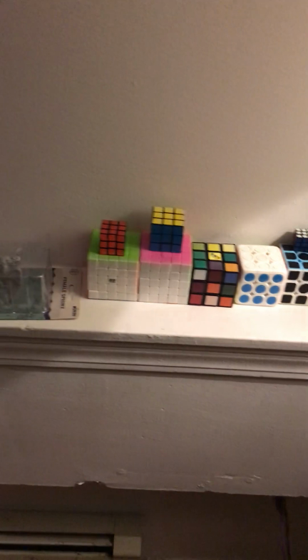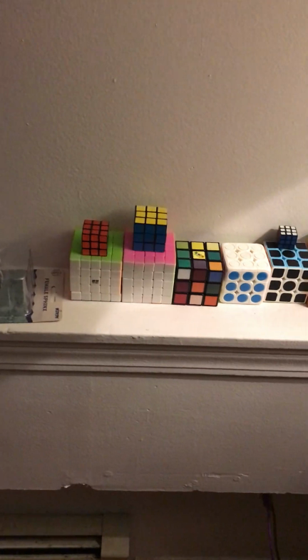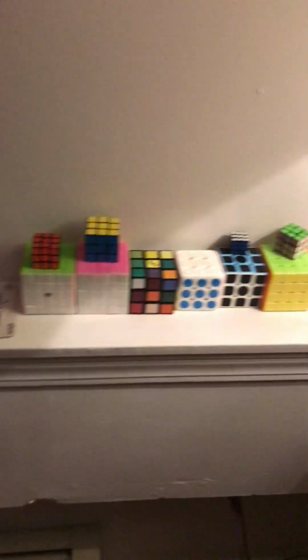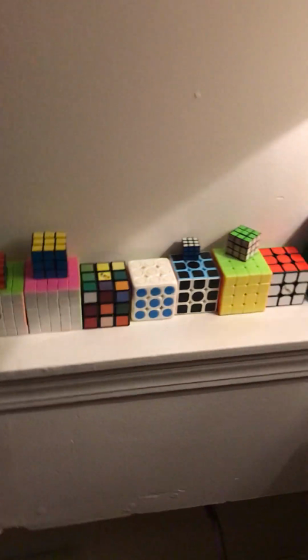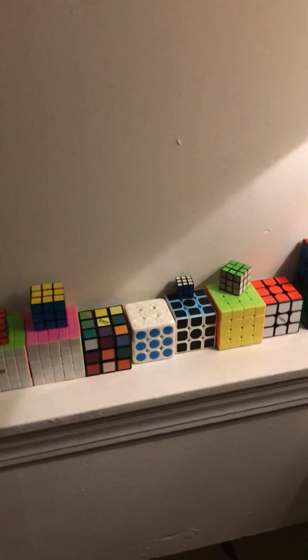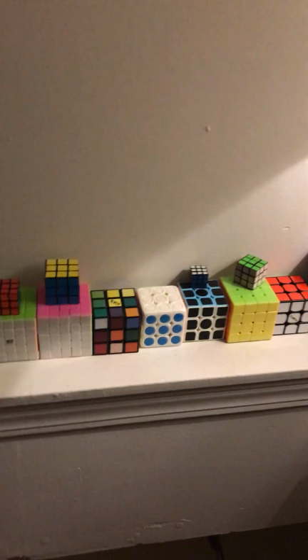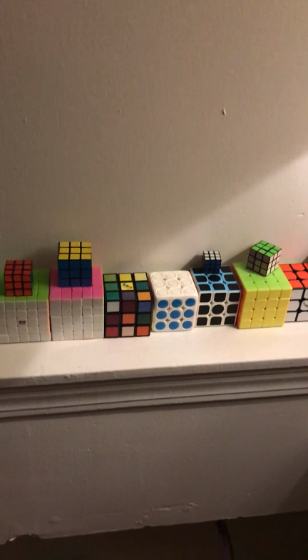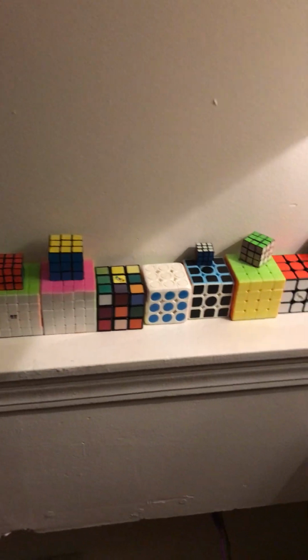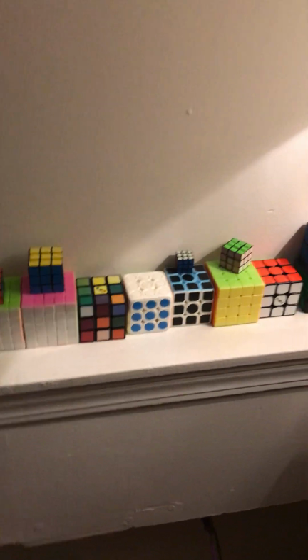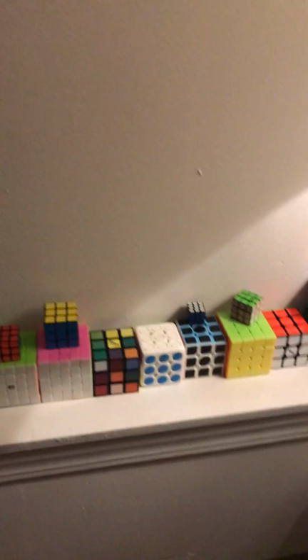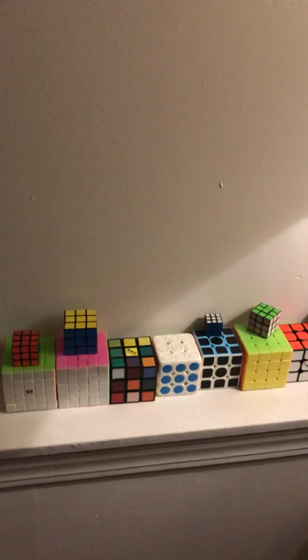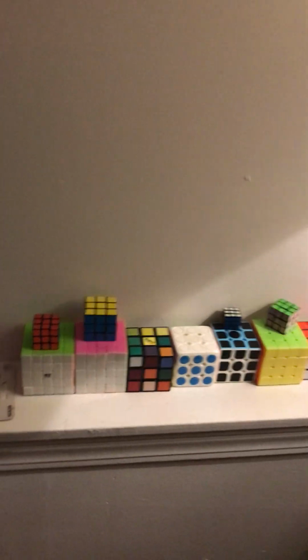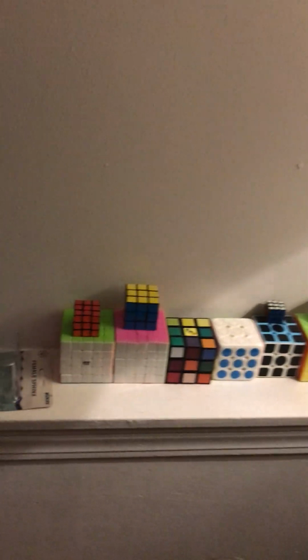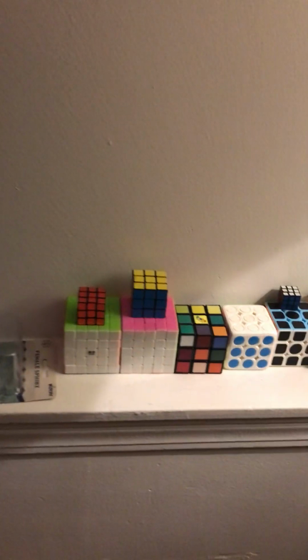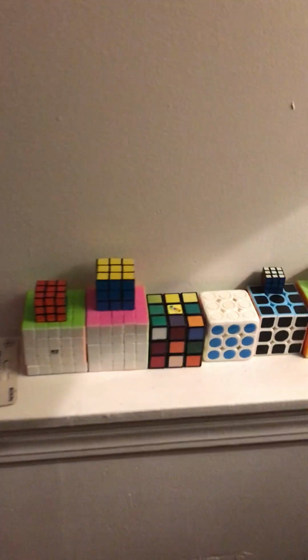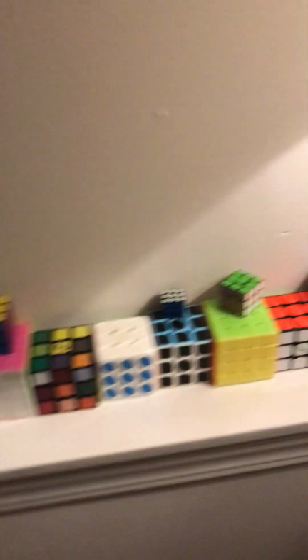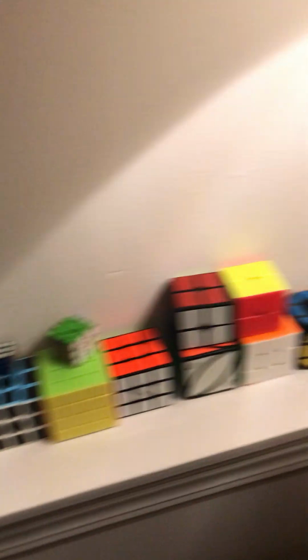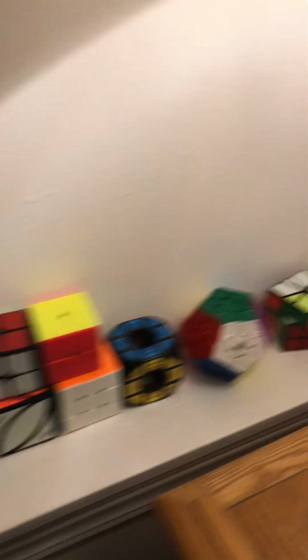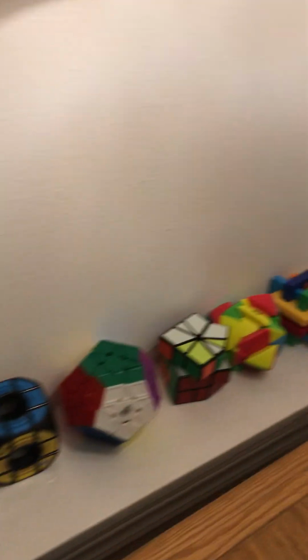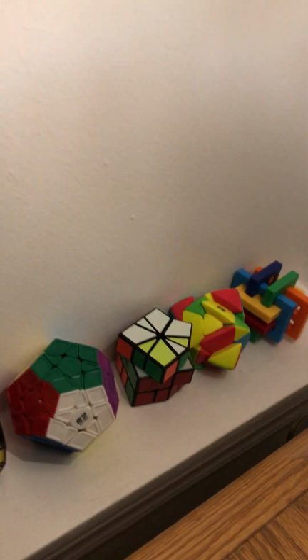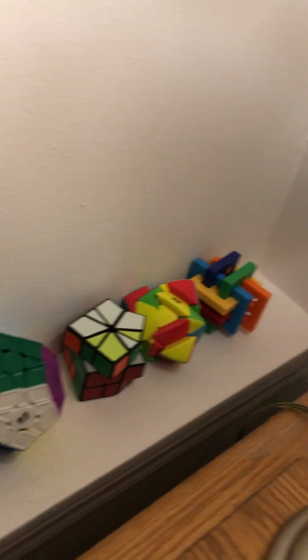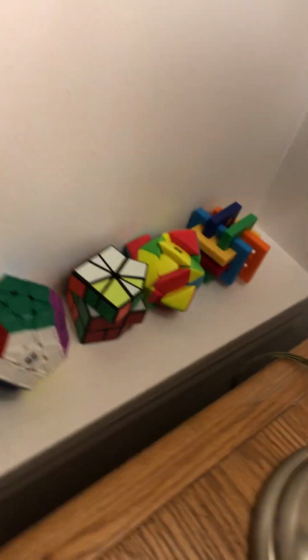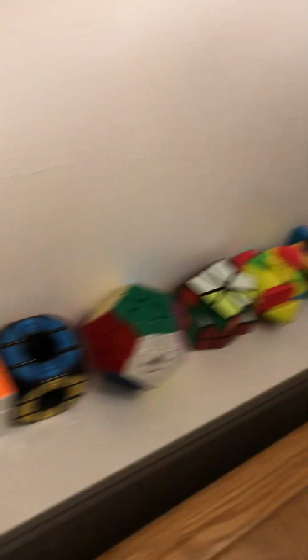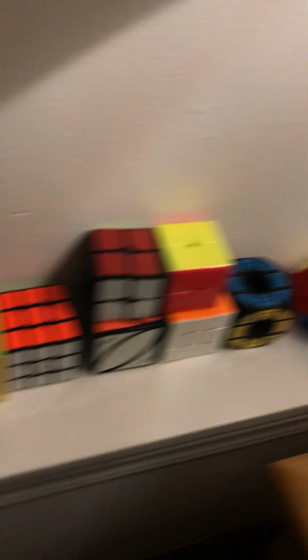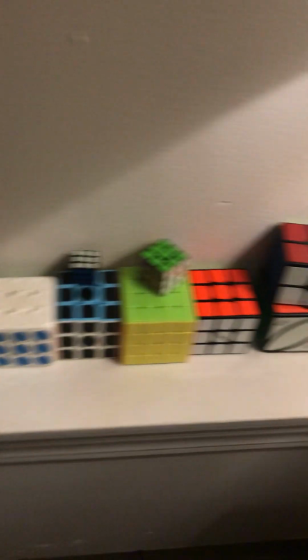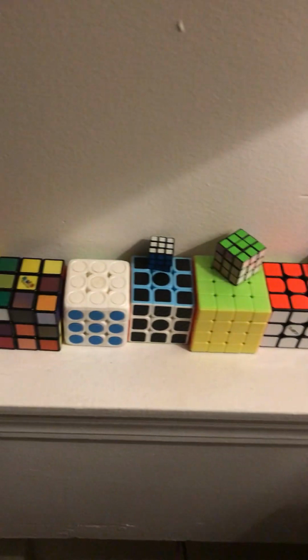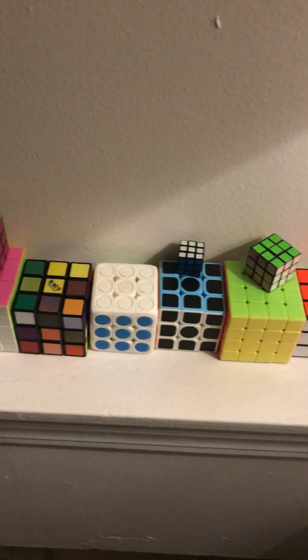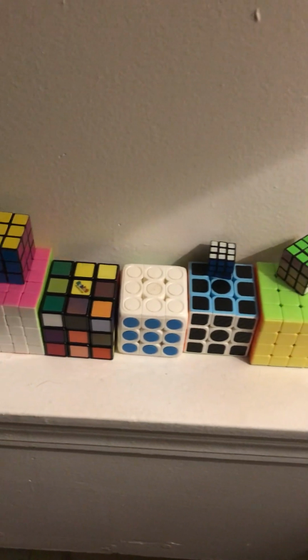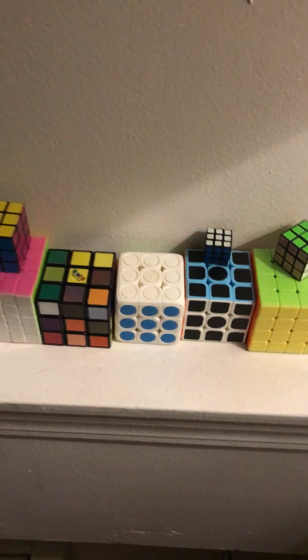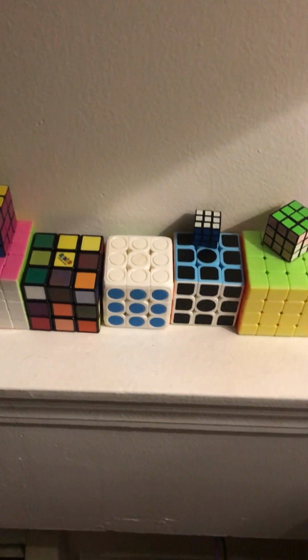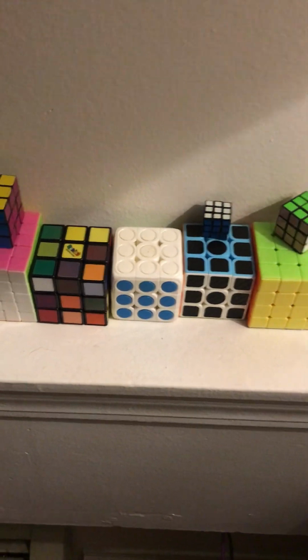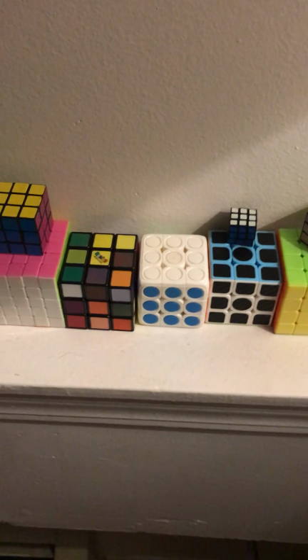Greetings everyone, this is the MVP Kate here, your host, and I will be sharing my Rubik's Cube collection.